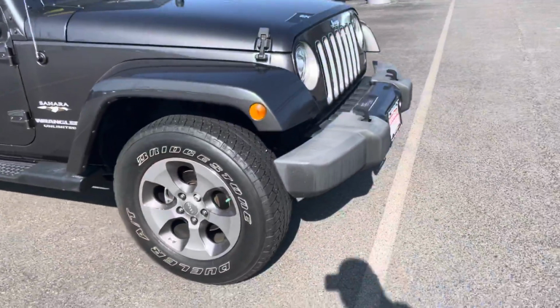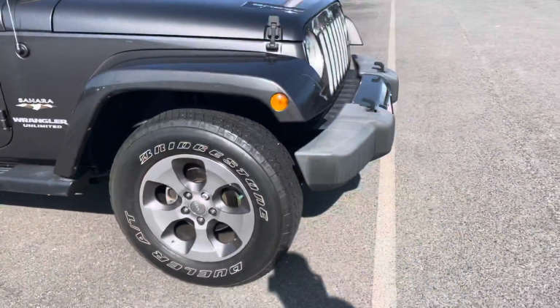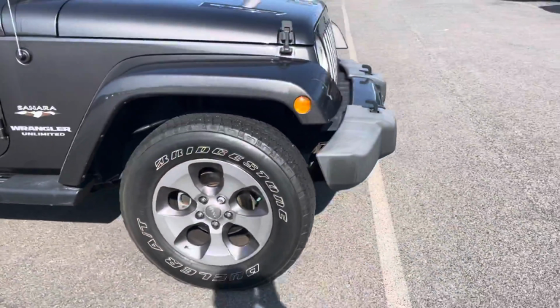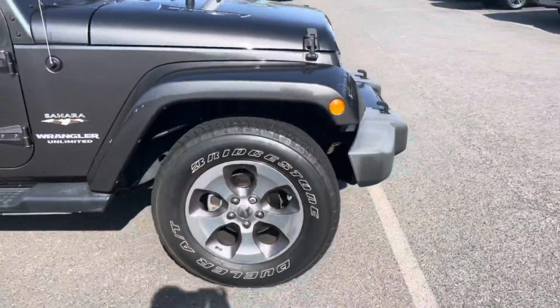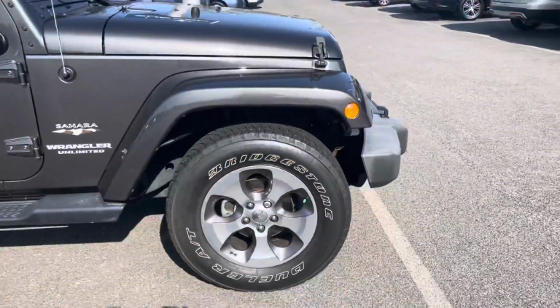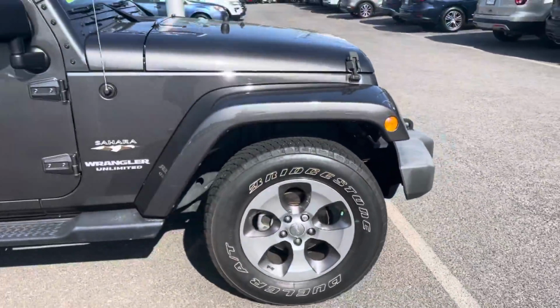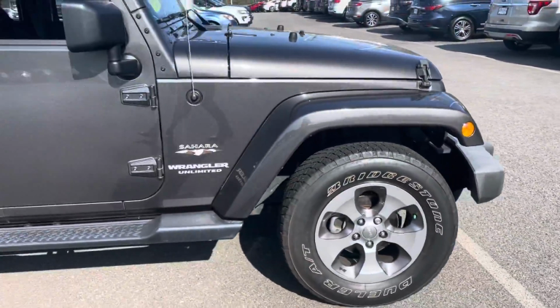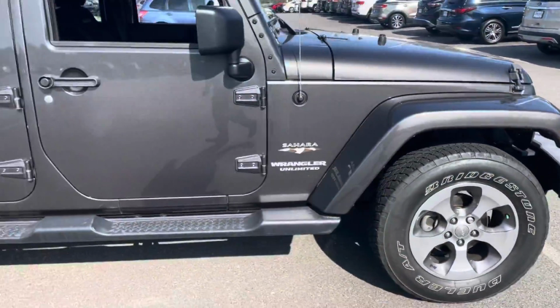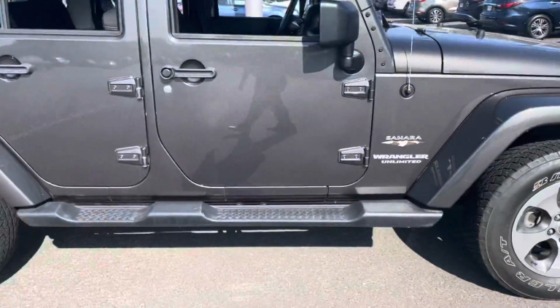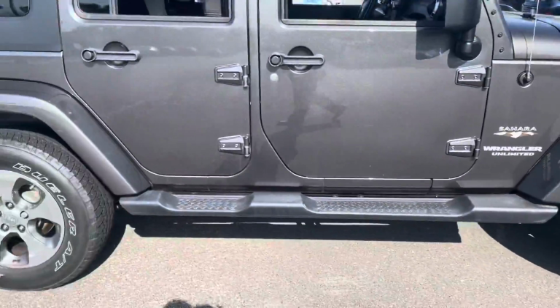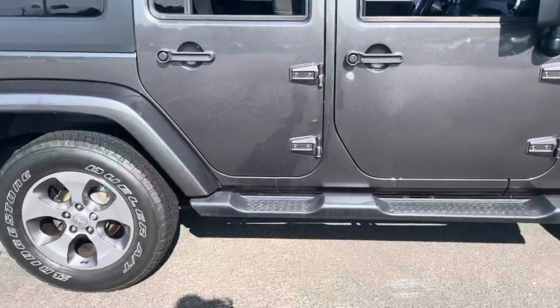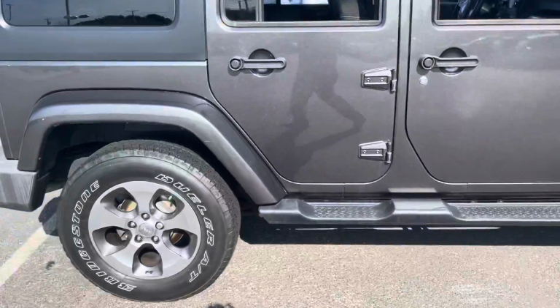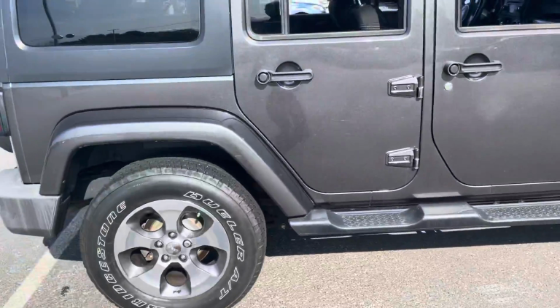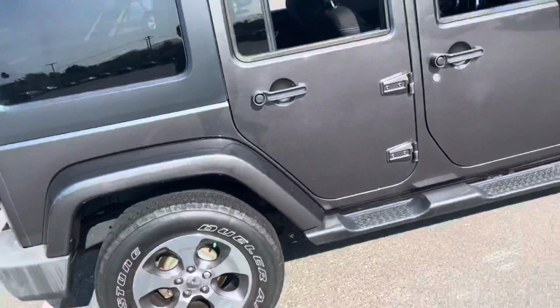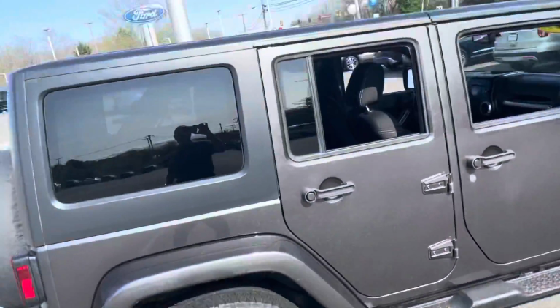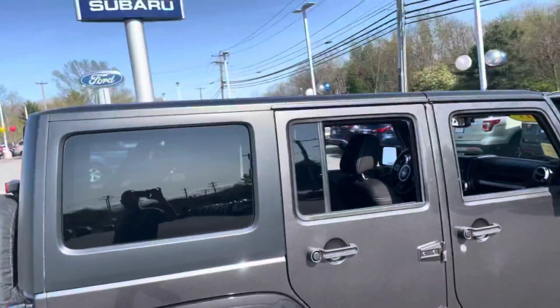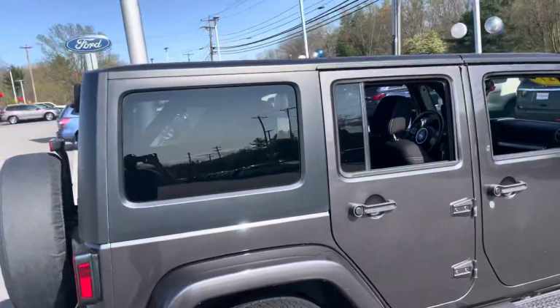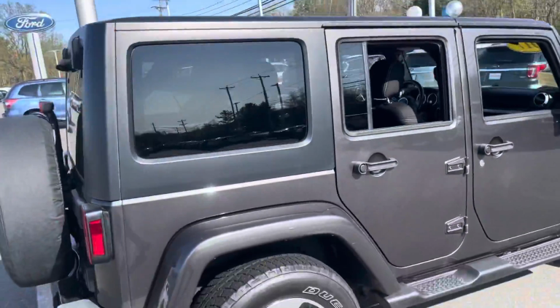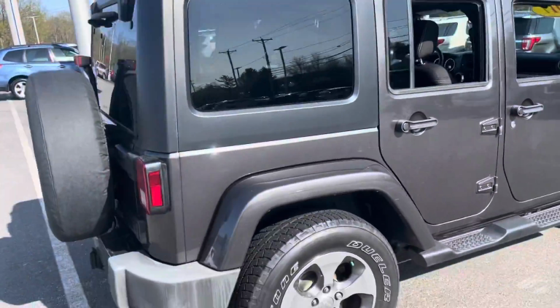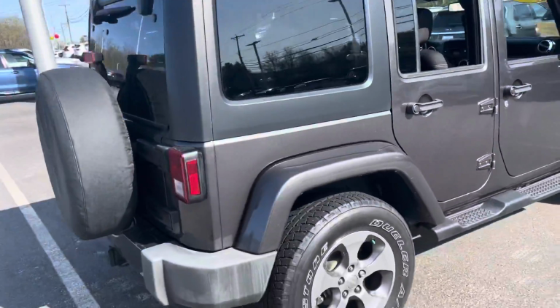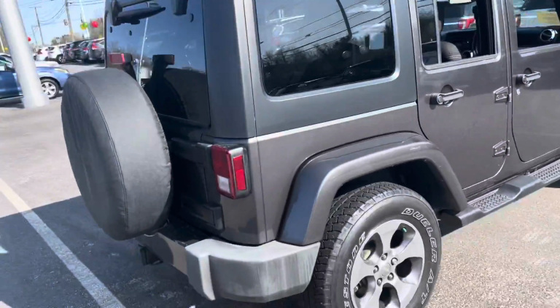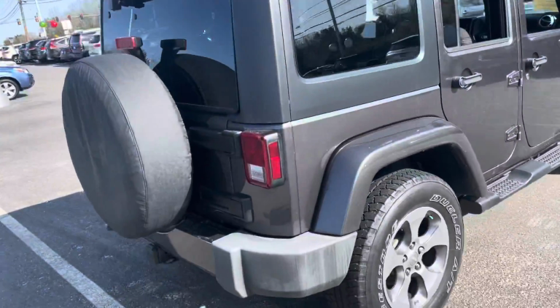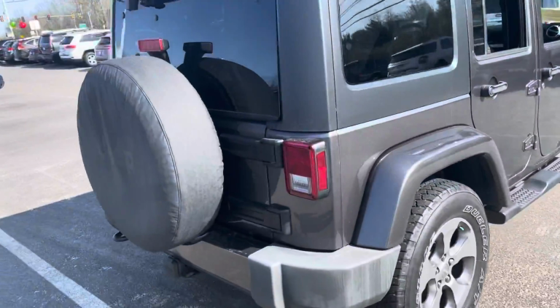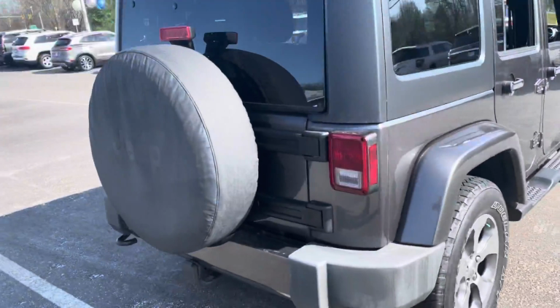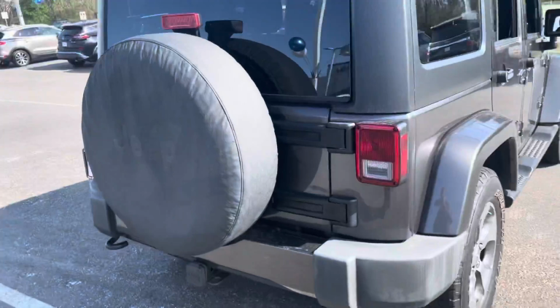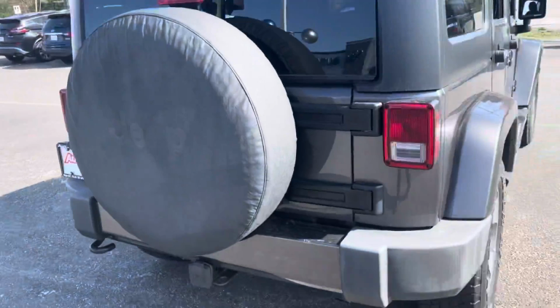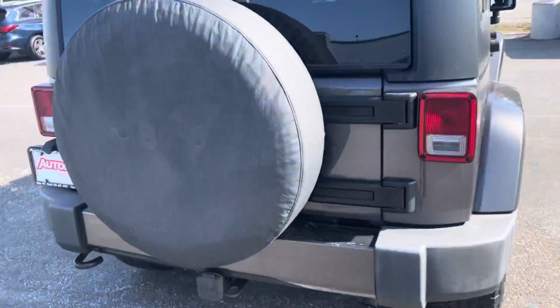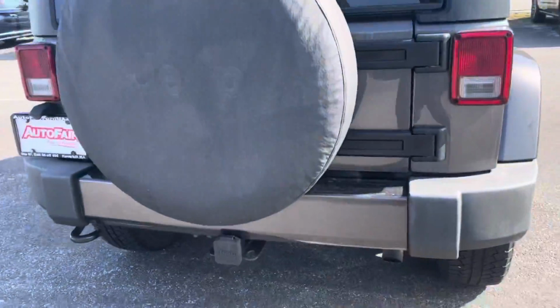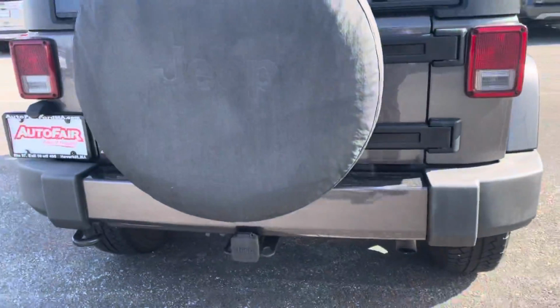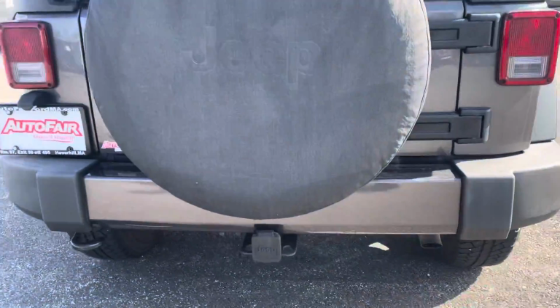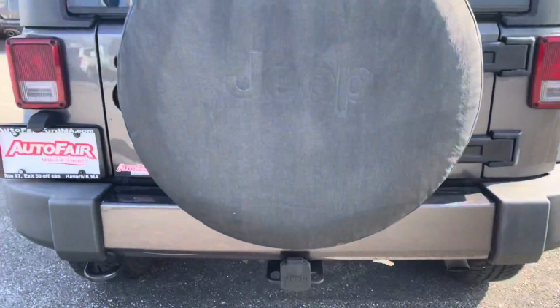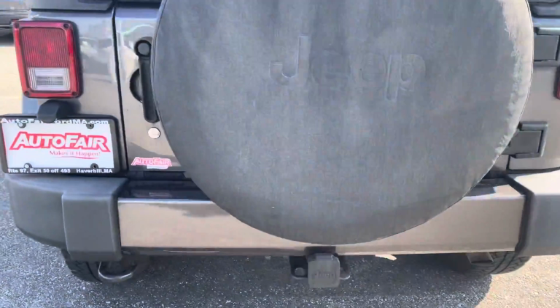Really nice wheels. White letter tires. Simple and classy. It's got the hard top — it does come off. You have a spare tire with a spare tire cover, and a trailer hitch receiver.